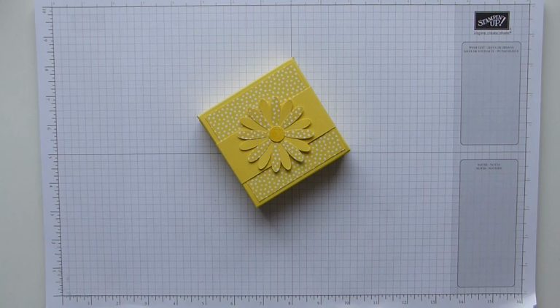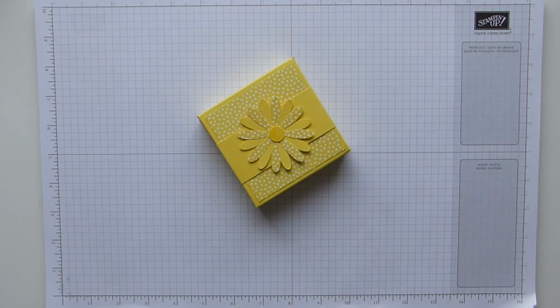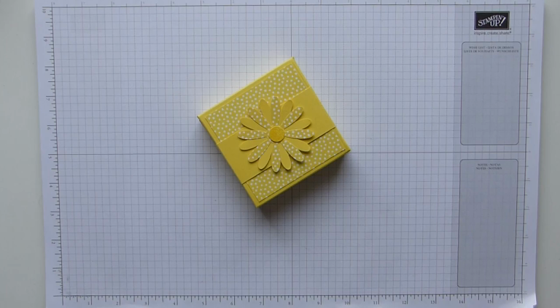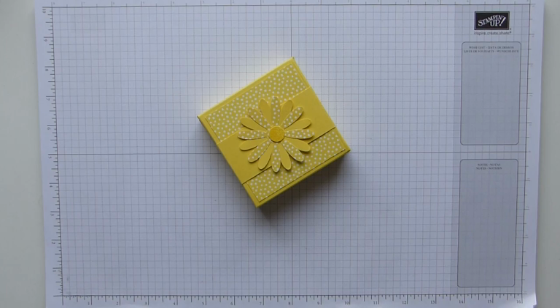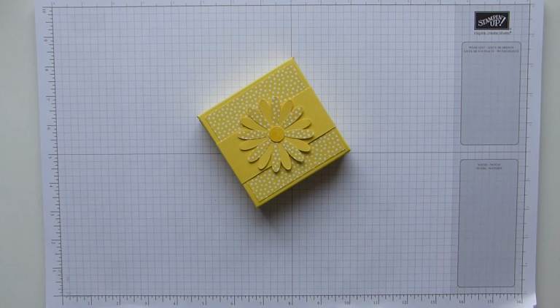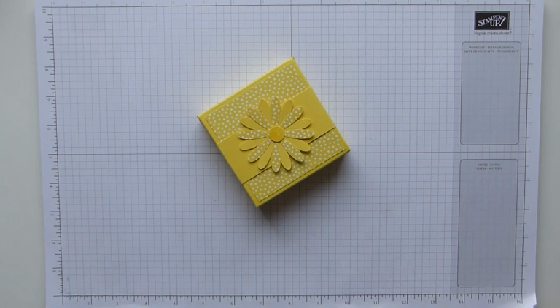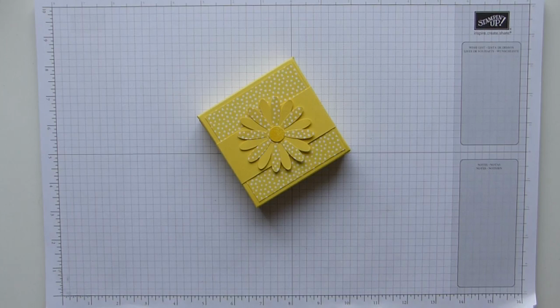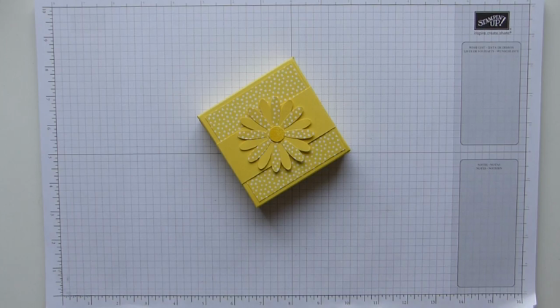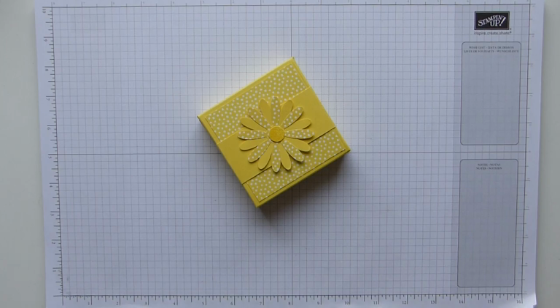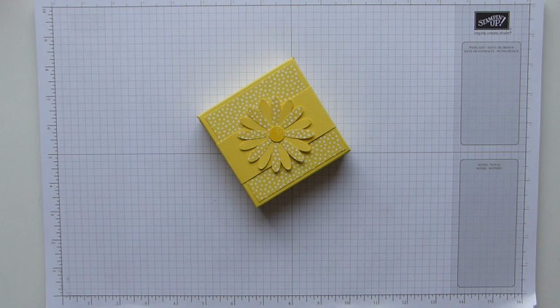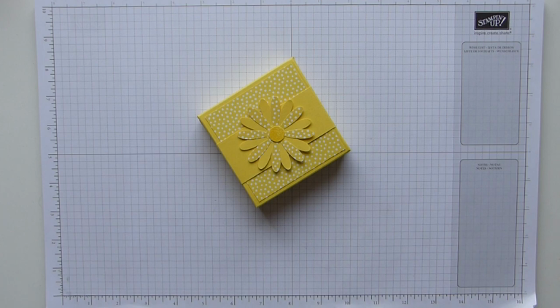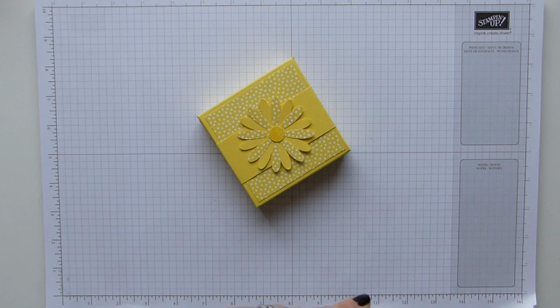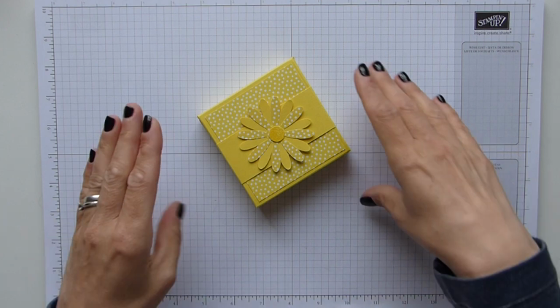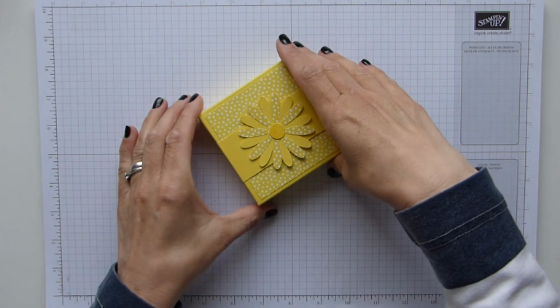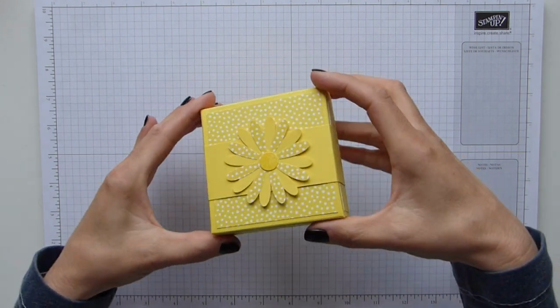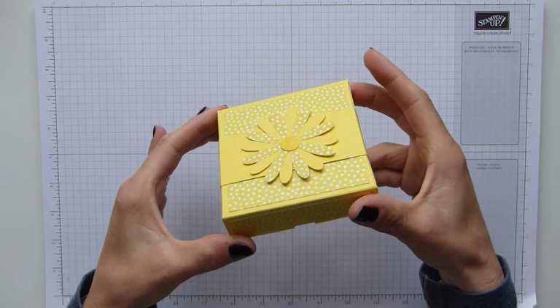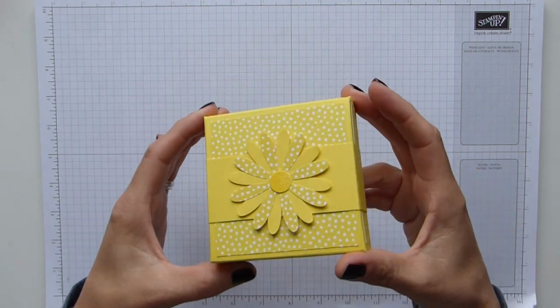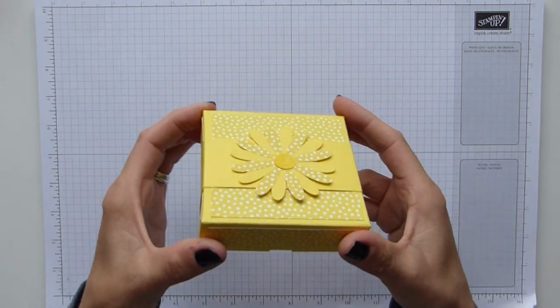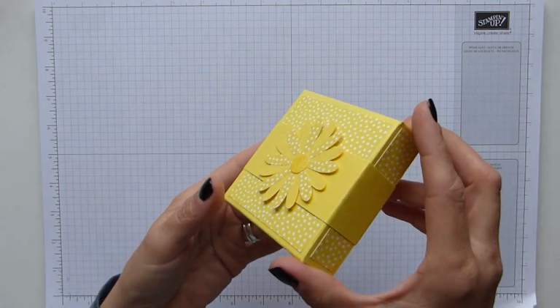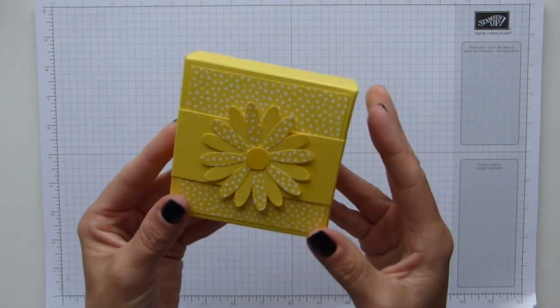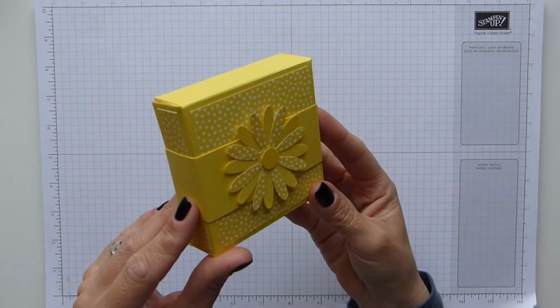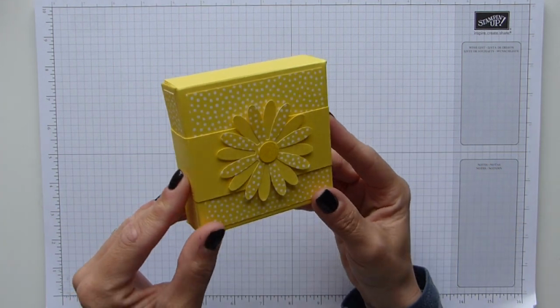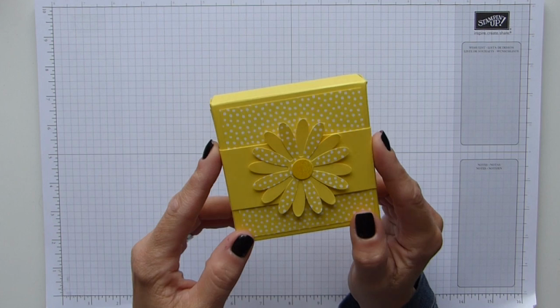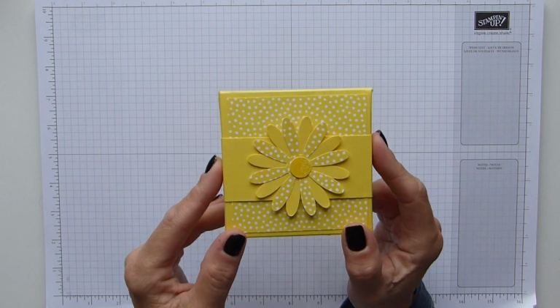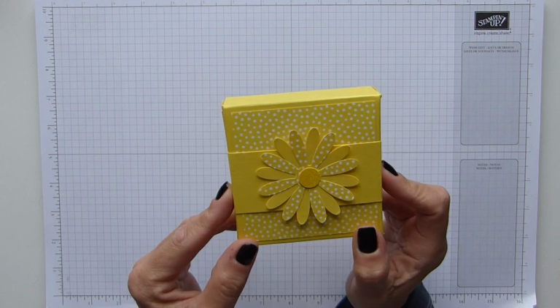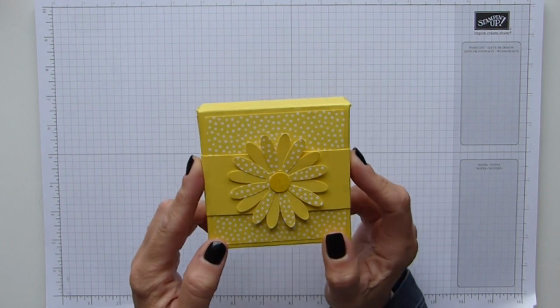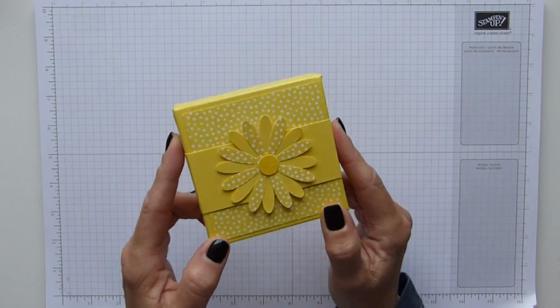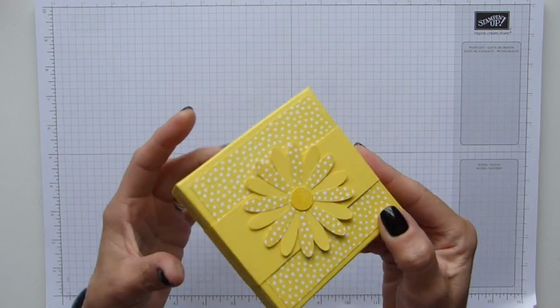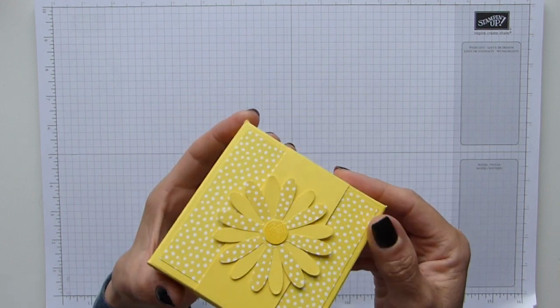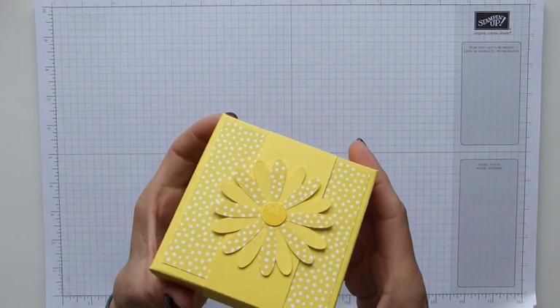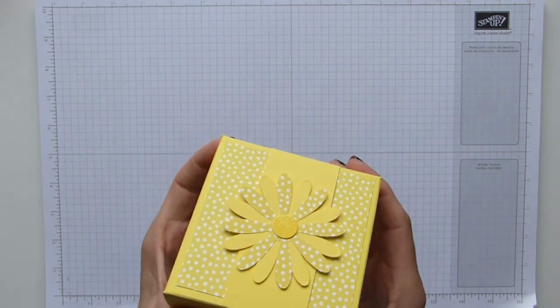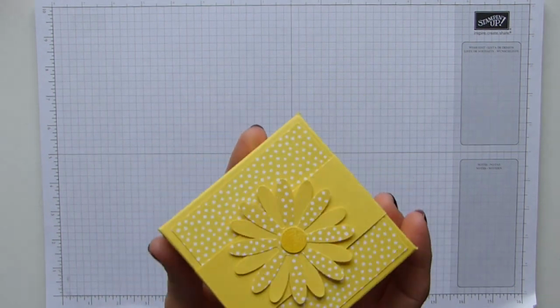Hi everybody, it's Sally from Sally Stampers. Thank you for joining me today. I'm bringing you this lovely summery cute project using the beautiful Pineapple Punch, which is one of our new ink colours.